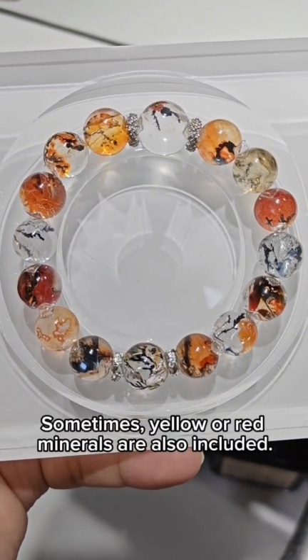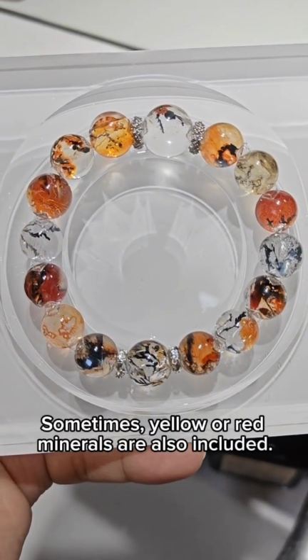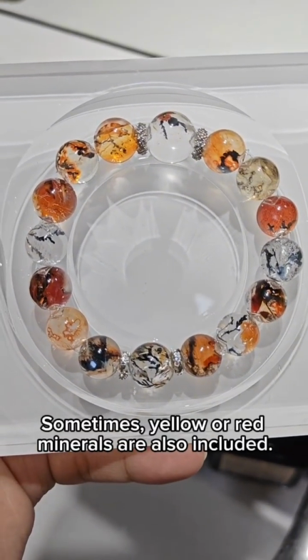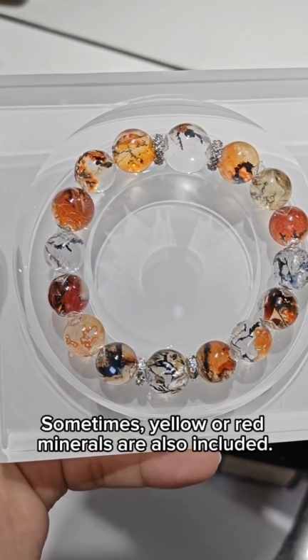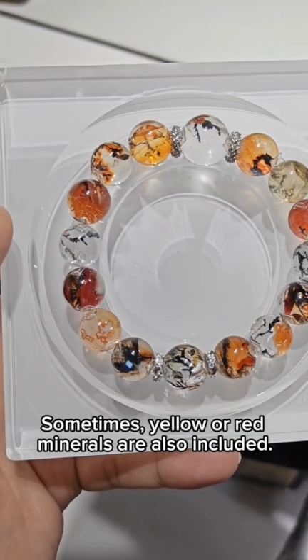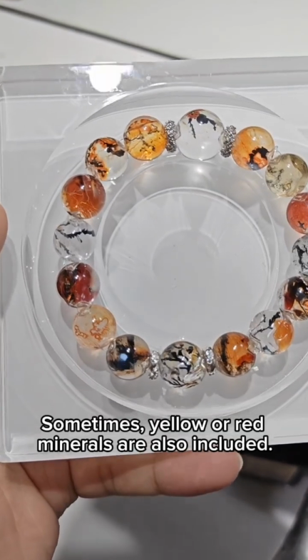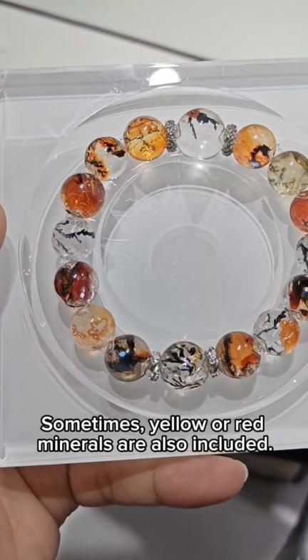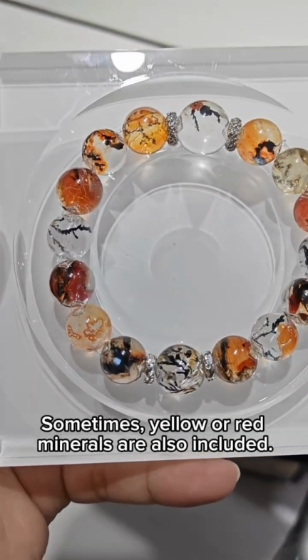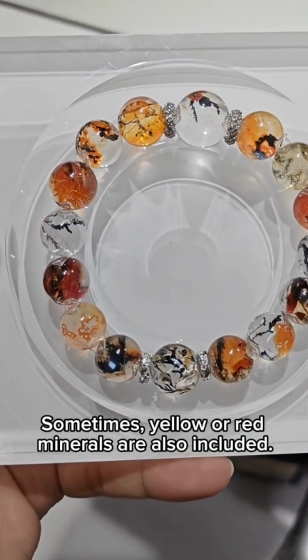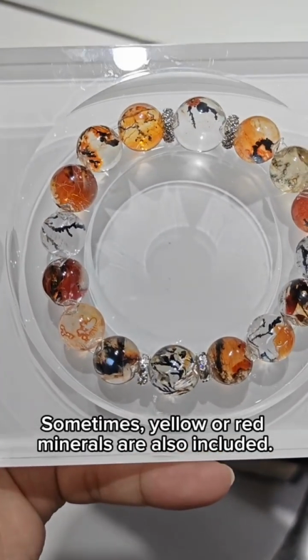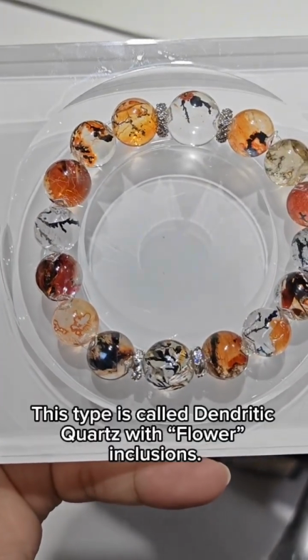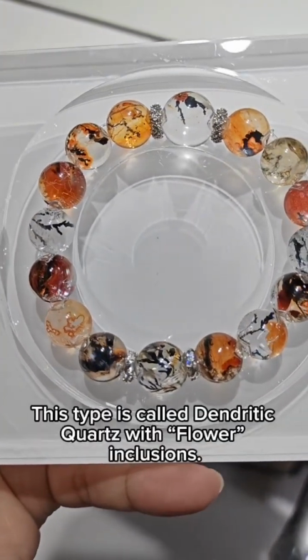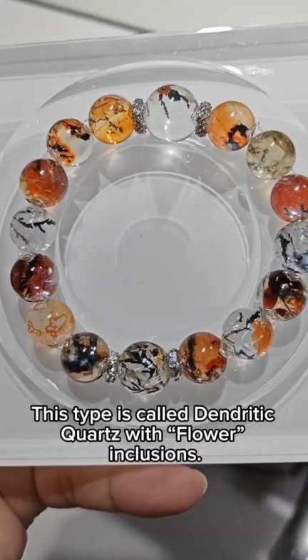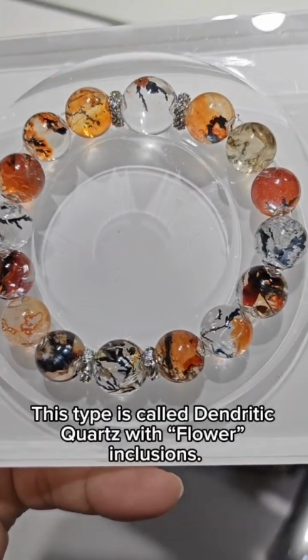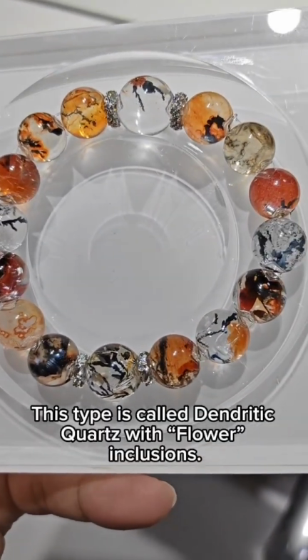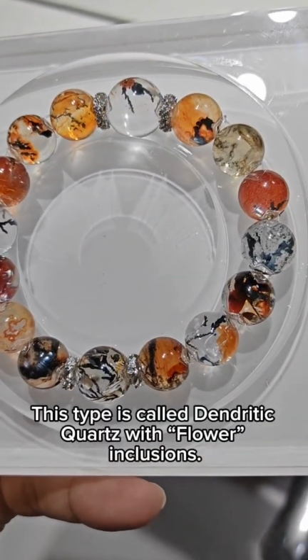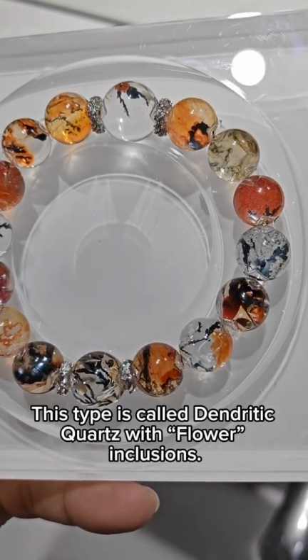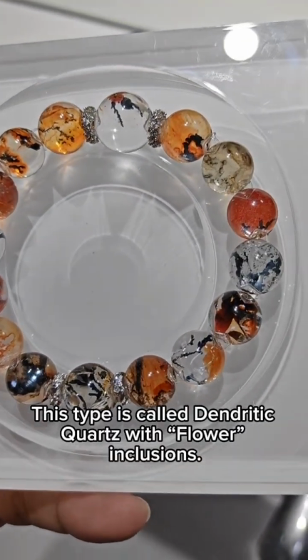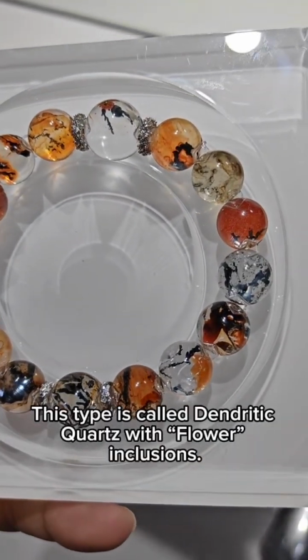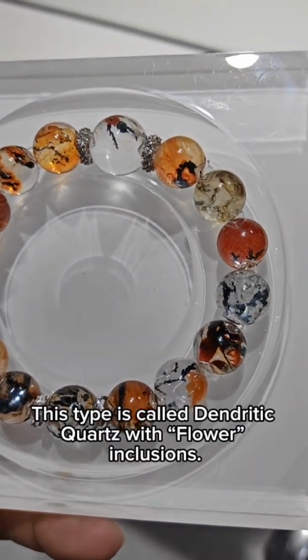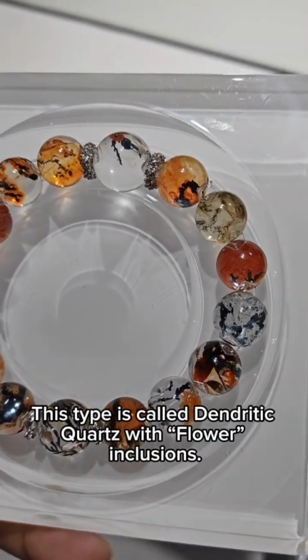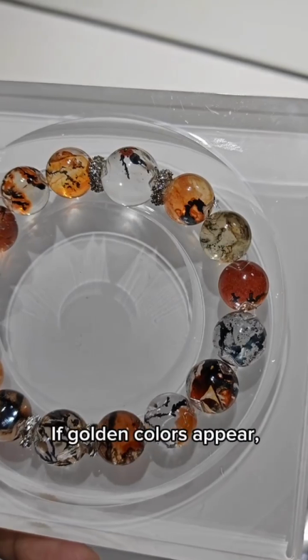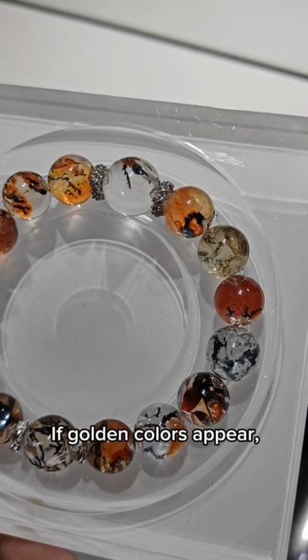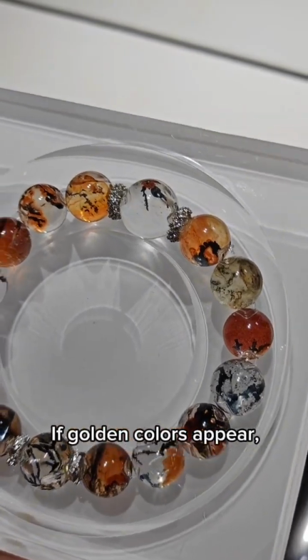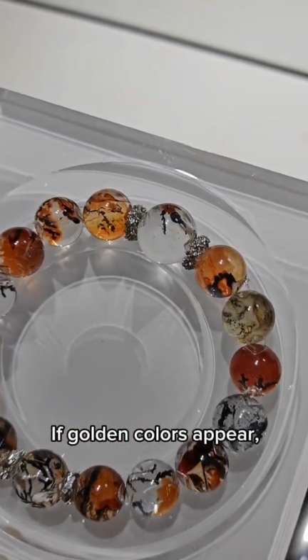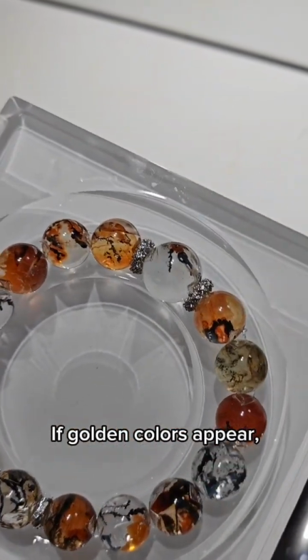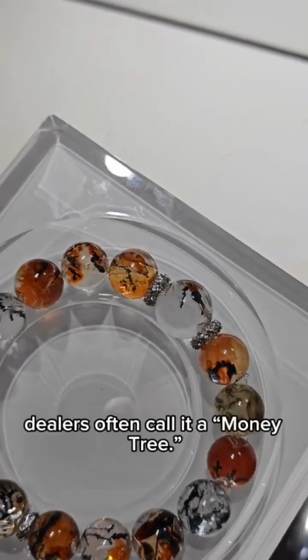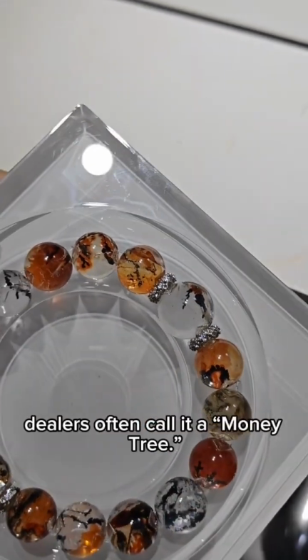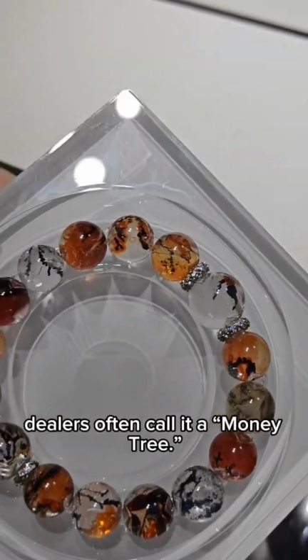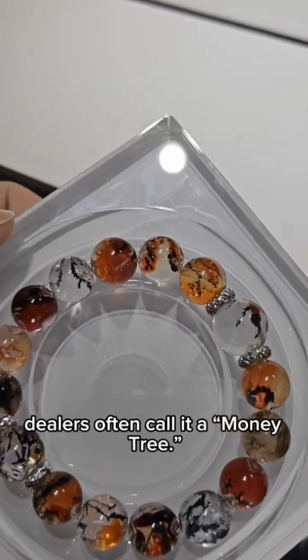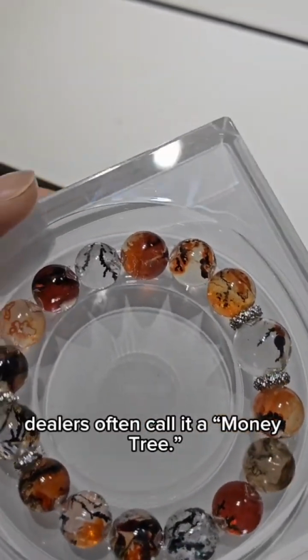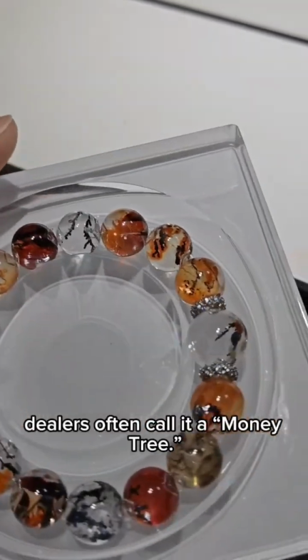Sometimes, yellow or red minerals are also included. This type is called dendritic quartz with flower inclusions. If golden colors appear, dealers often call it a money tree.